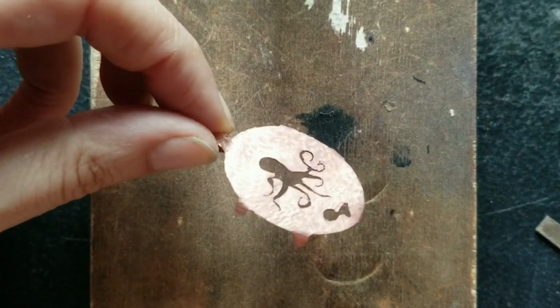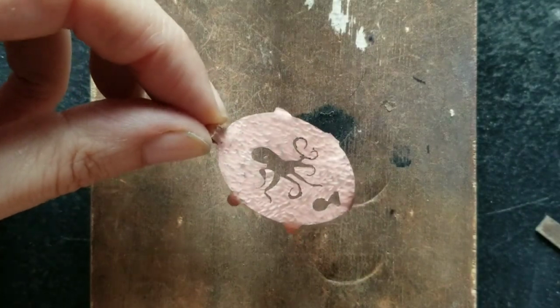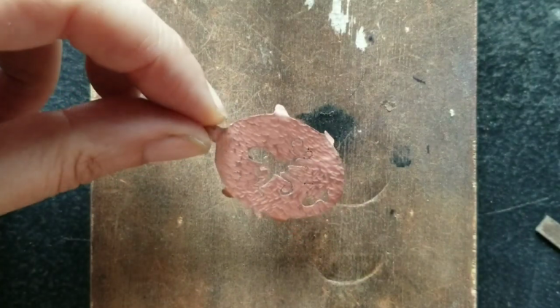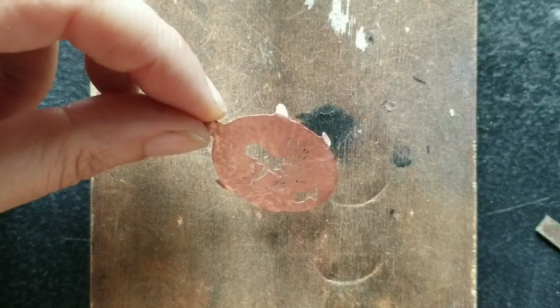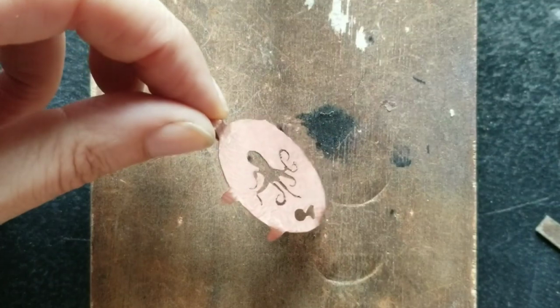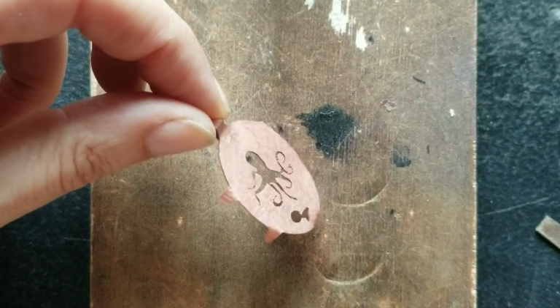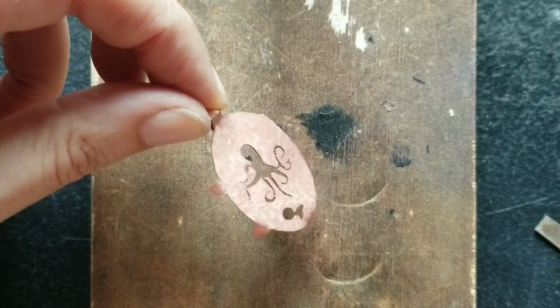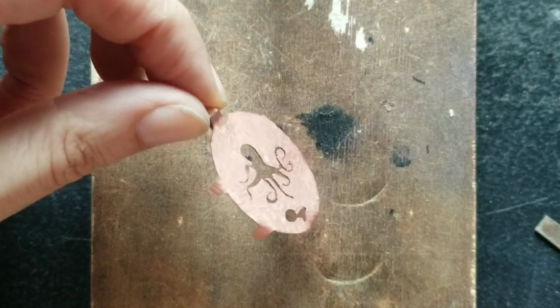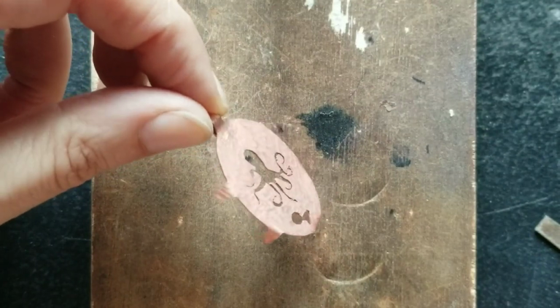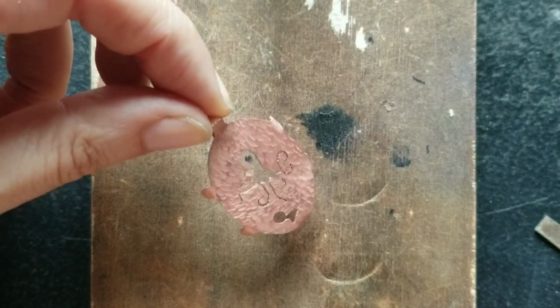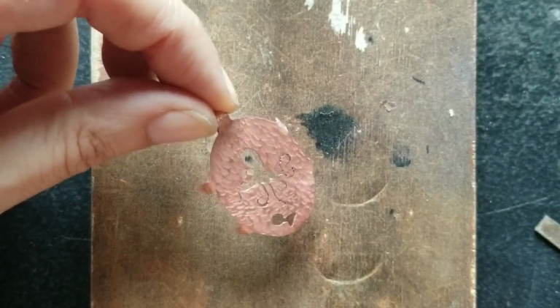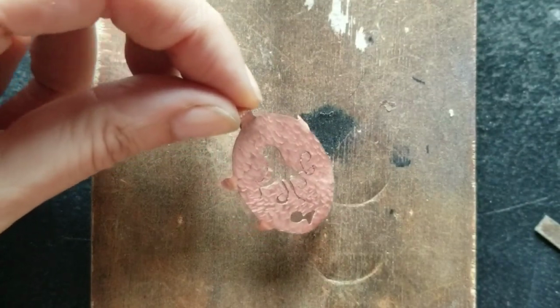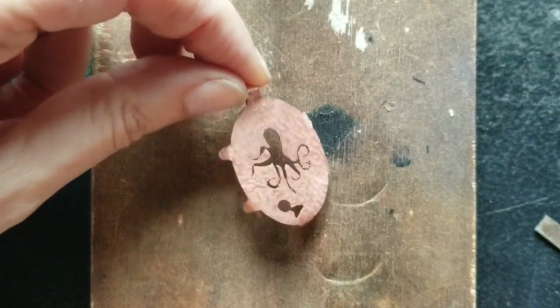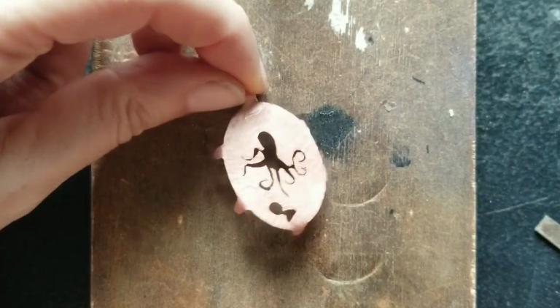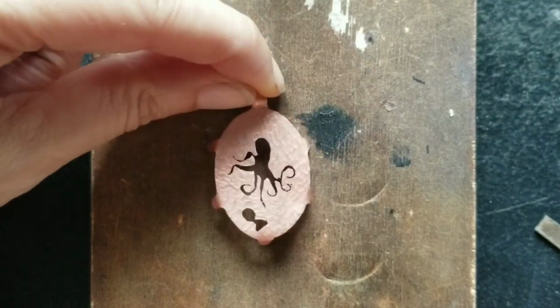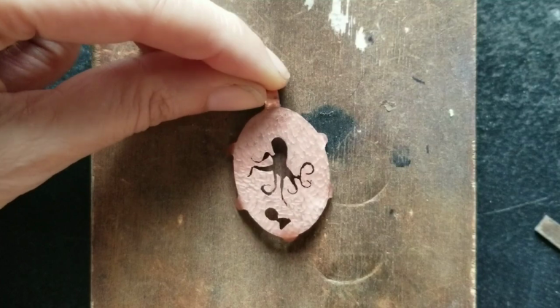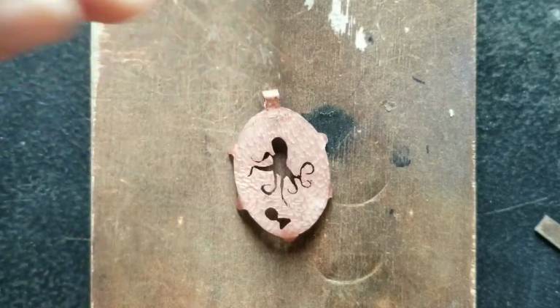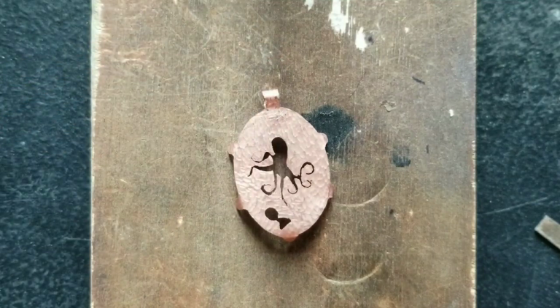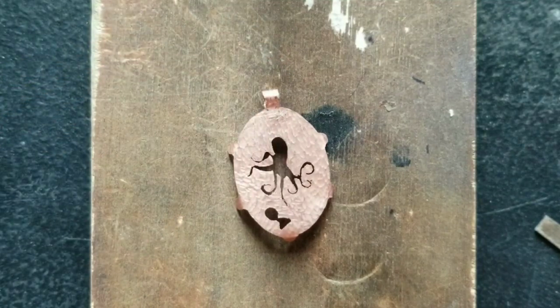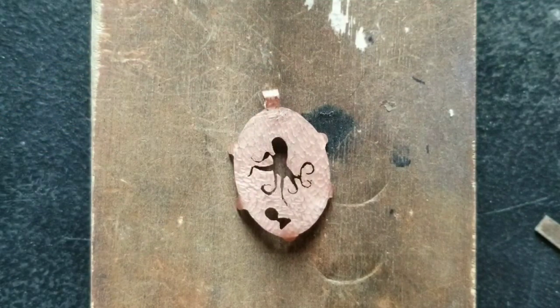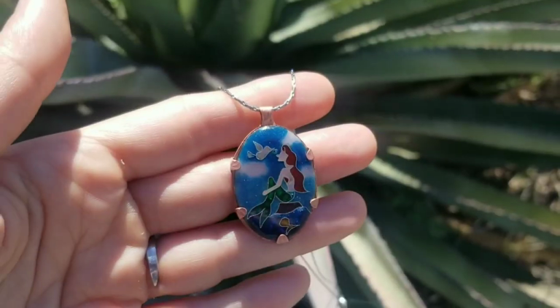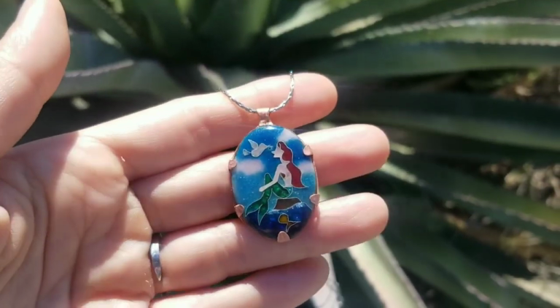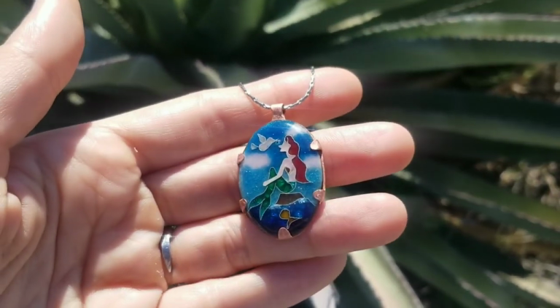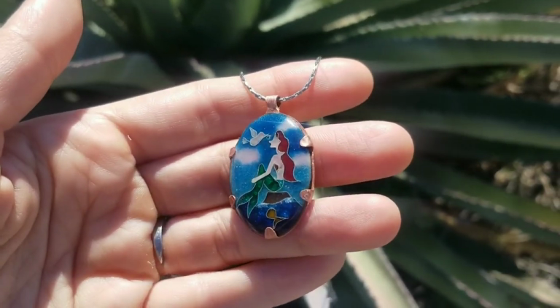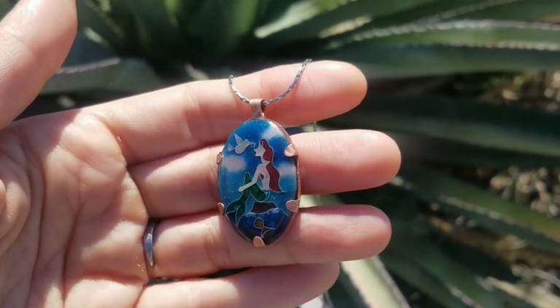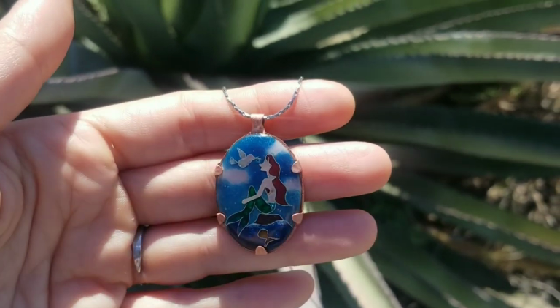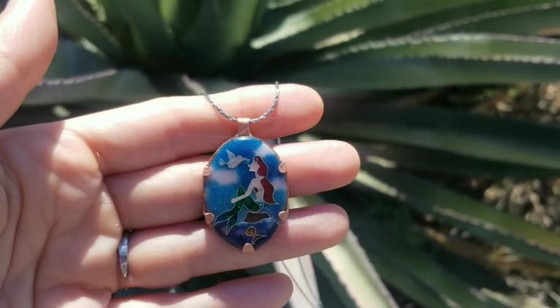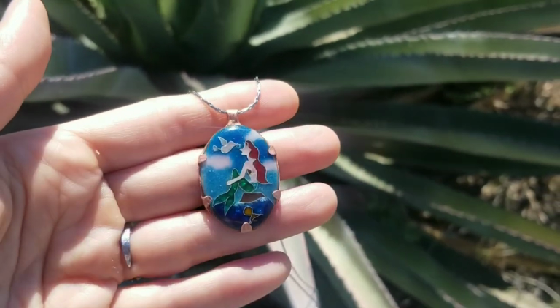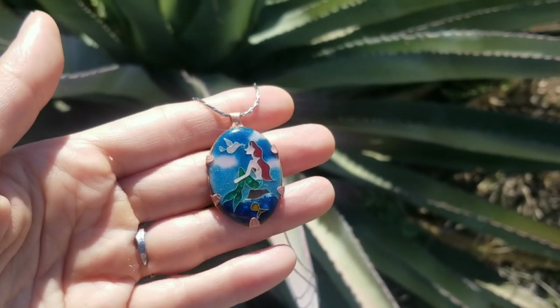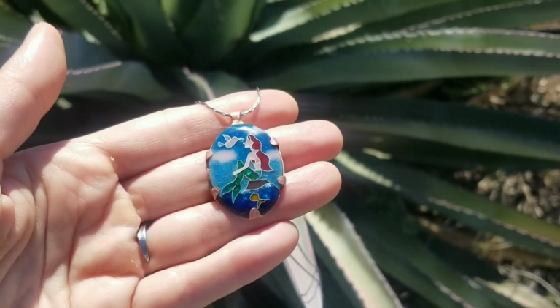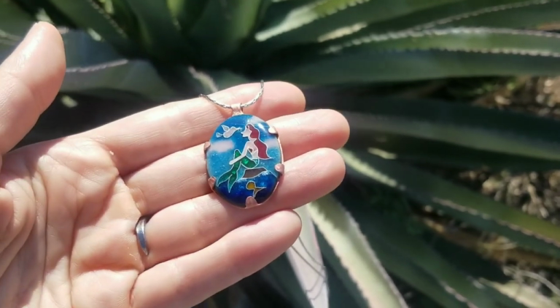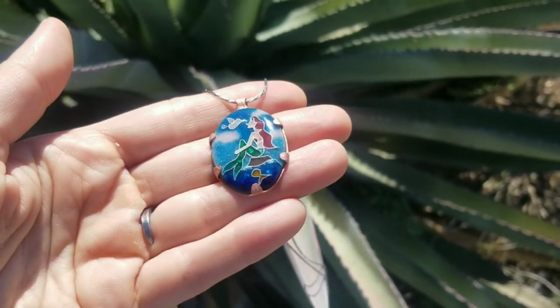The last step is putting it in the setting, which I made off camera. I'm really happy how this octopus cutout turned out. It's done, and I think so far this is my favorite pendant I've made.